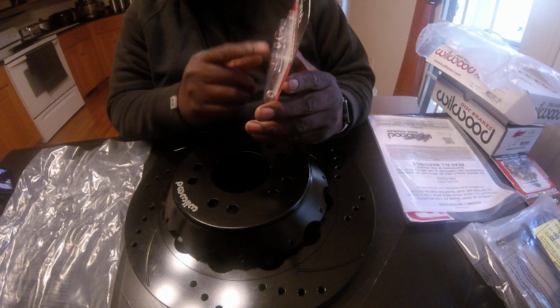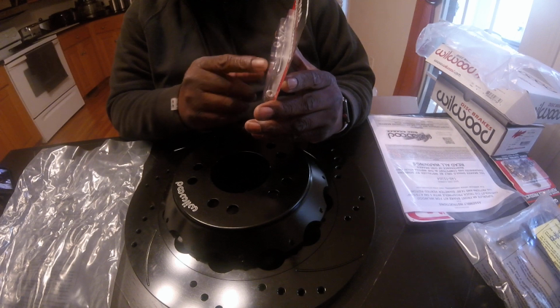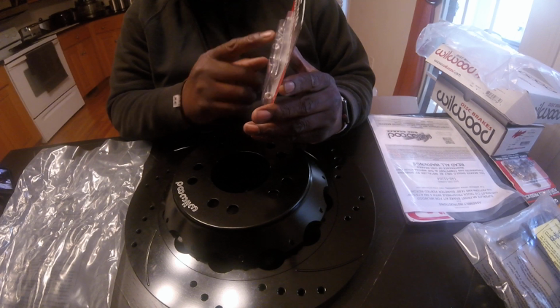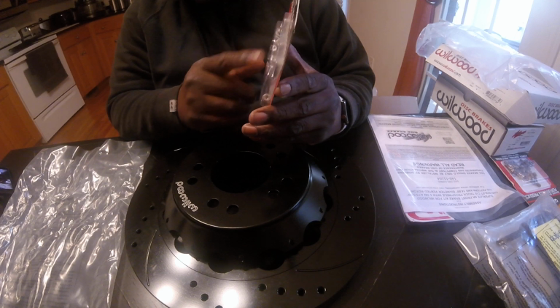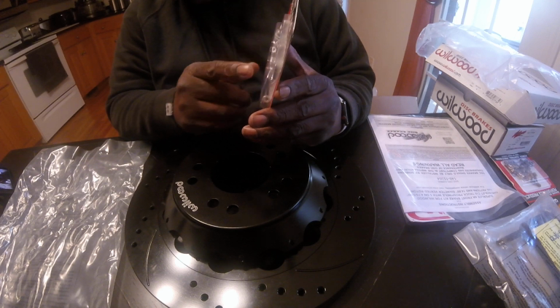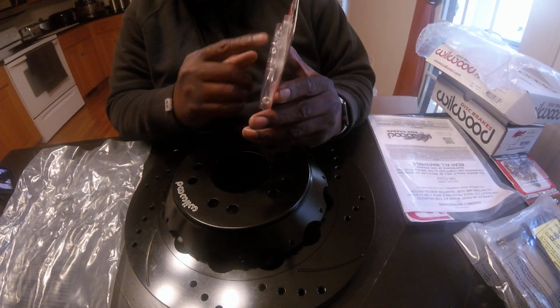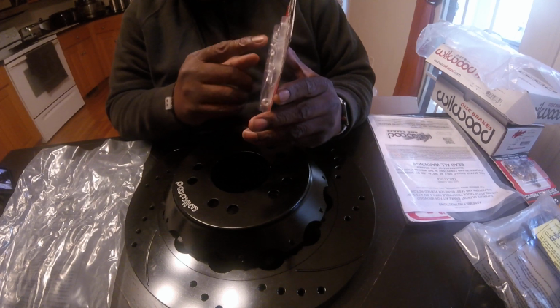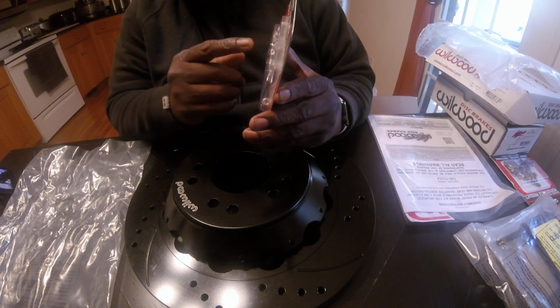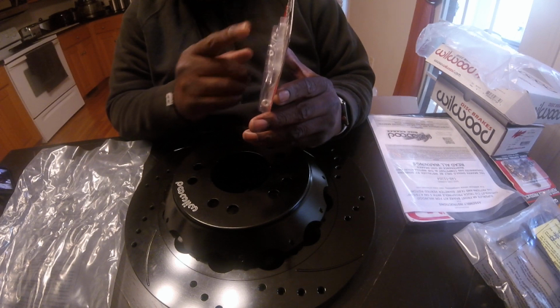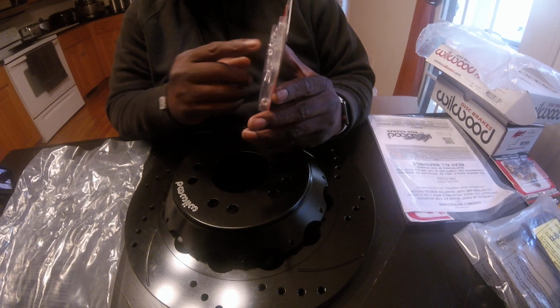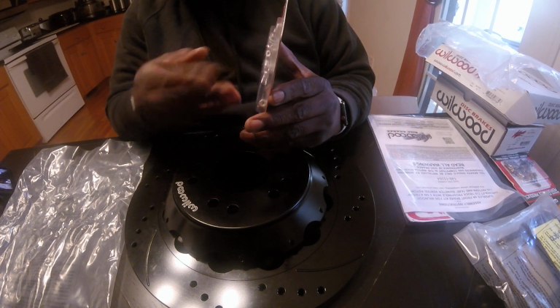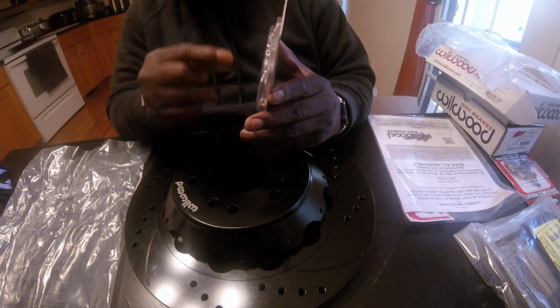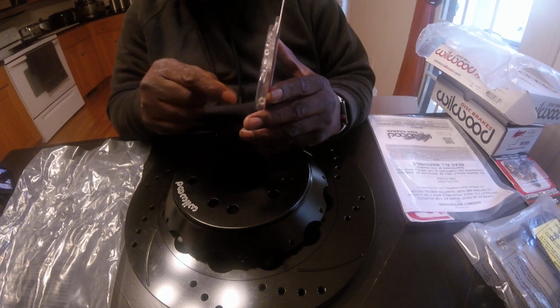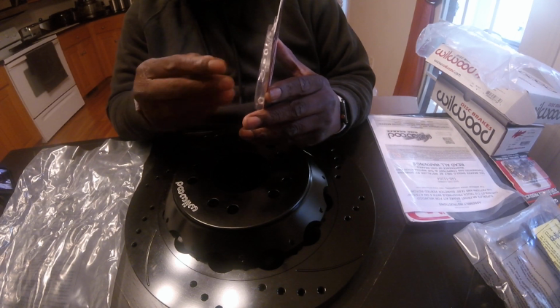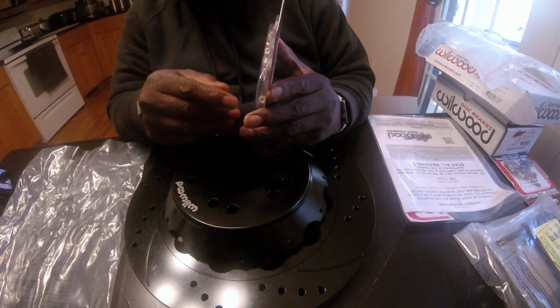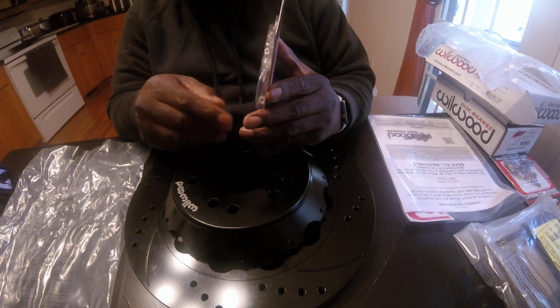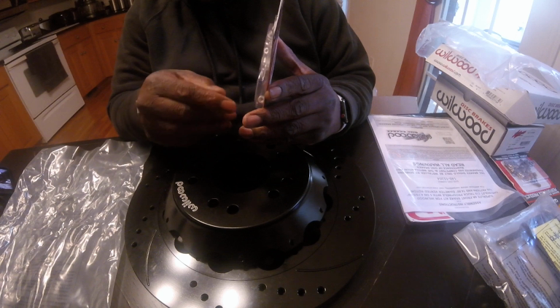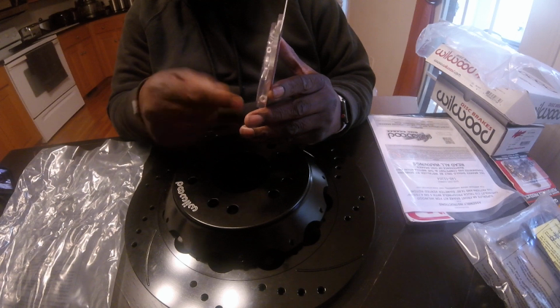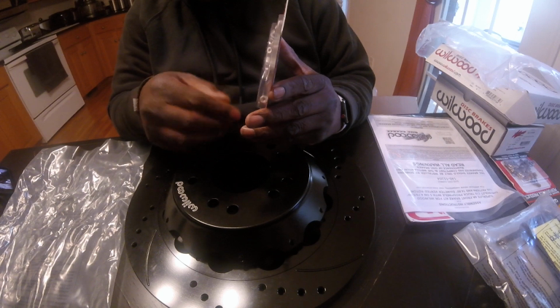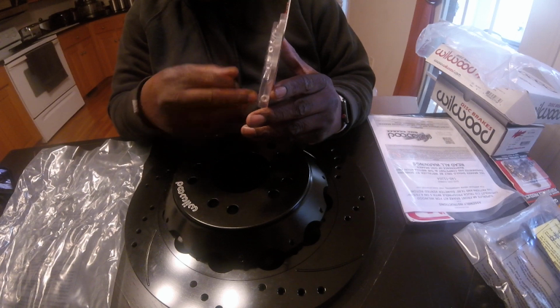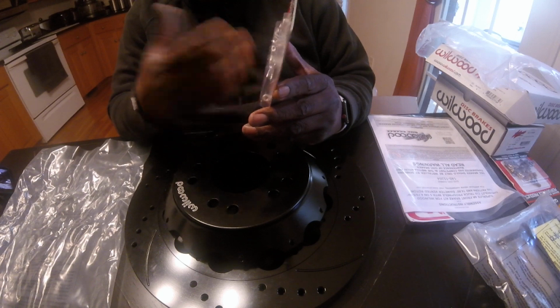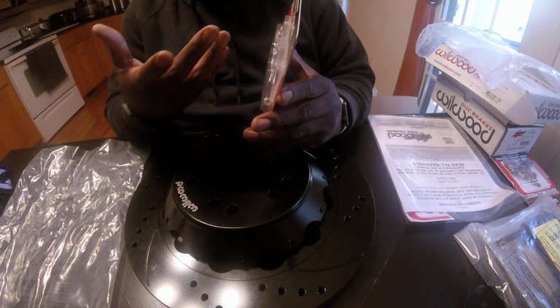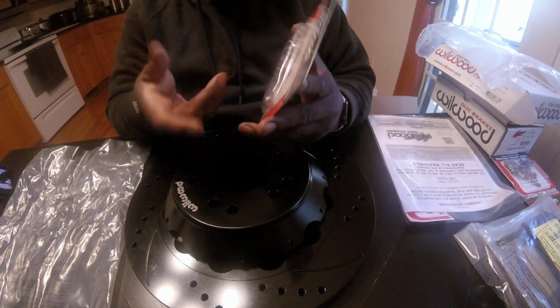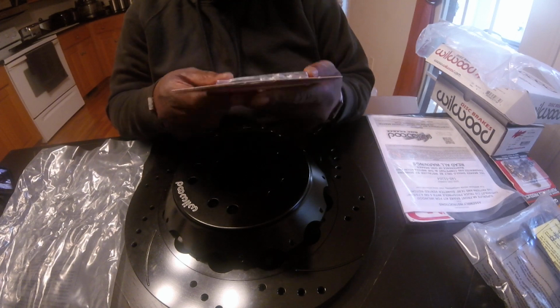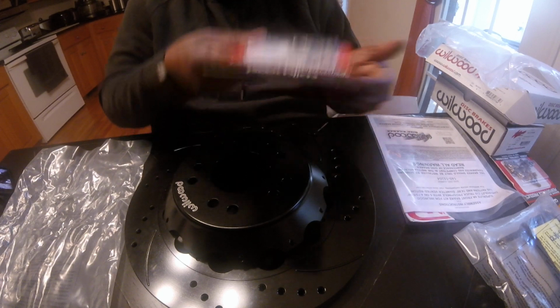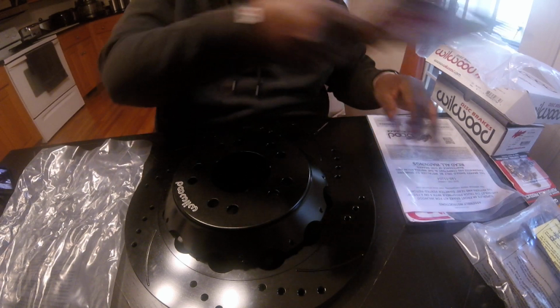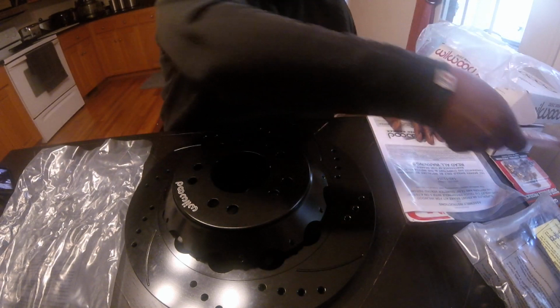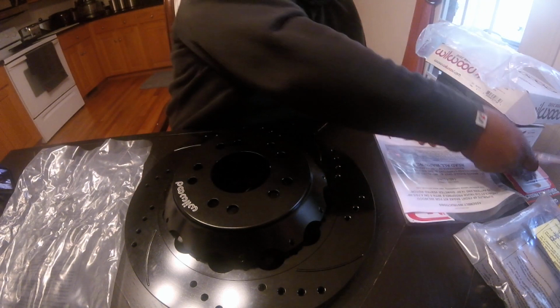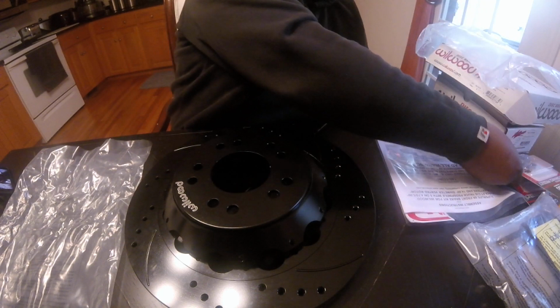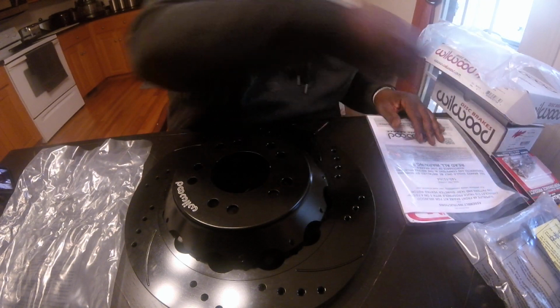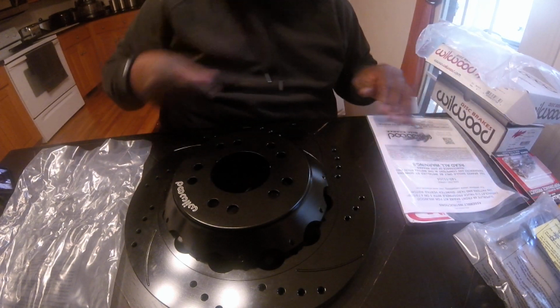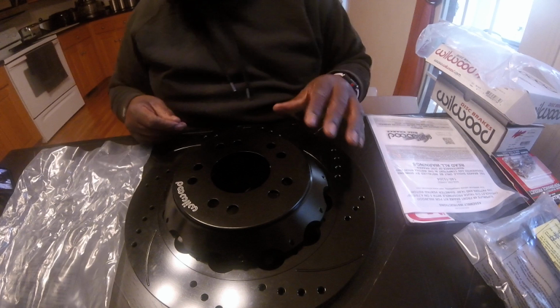You just tie wire - you send a wire through, you twist, send a wire through and you twist, send a wire through and you twist, send a wire through. It's a special tool. I have the tool, I don't have it out here with me, but I do have the tool.